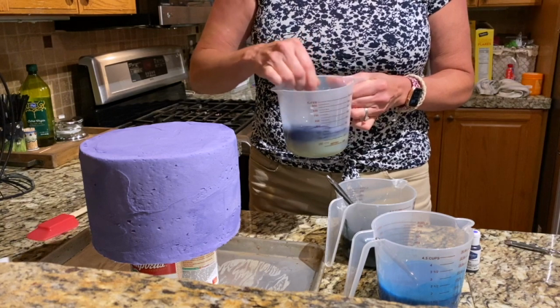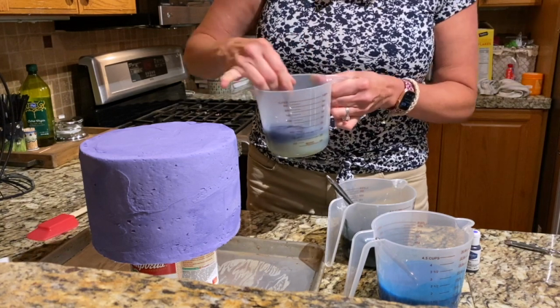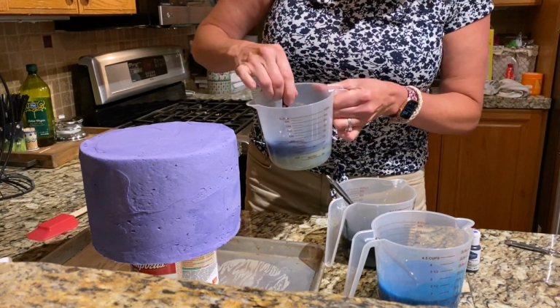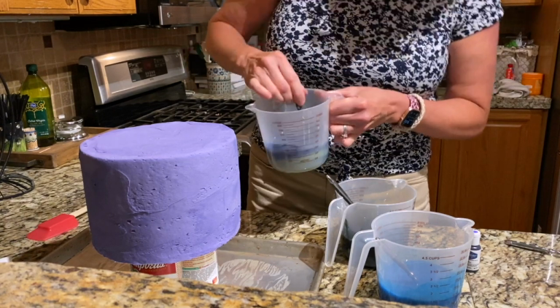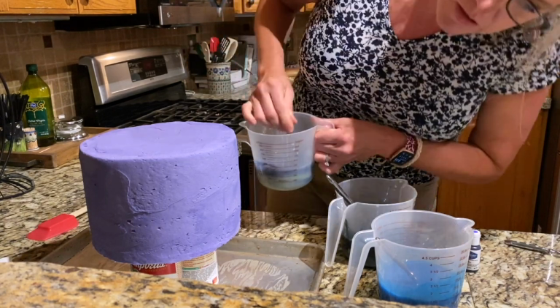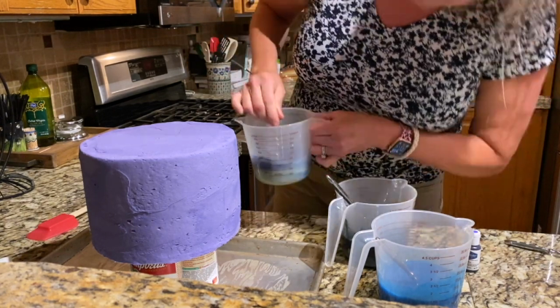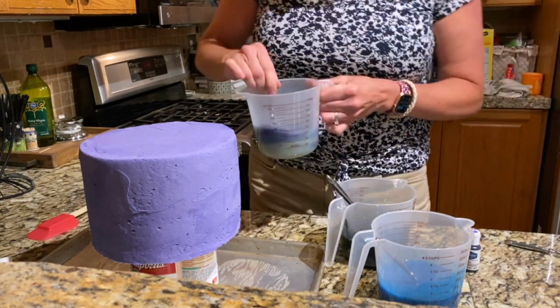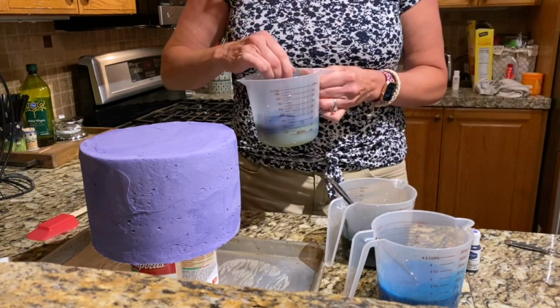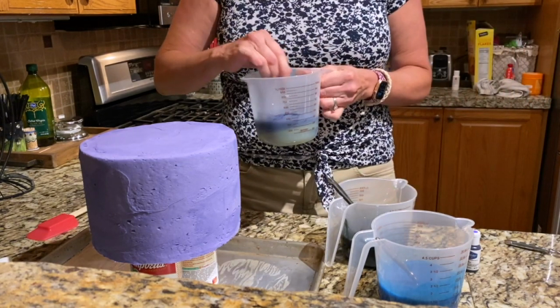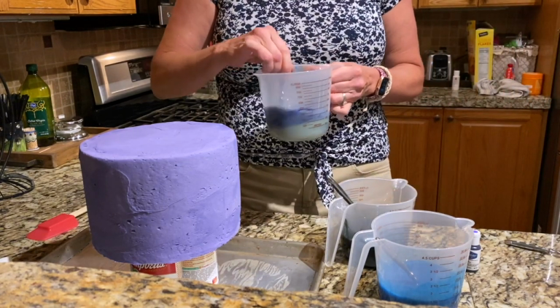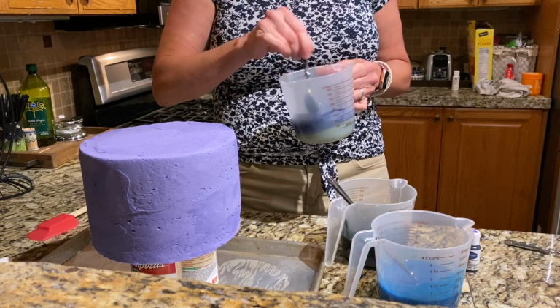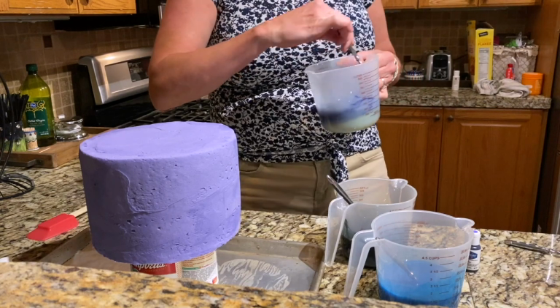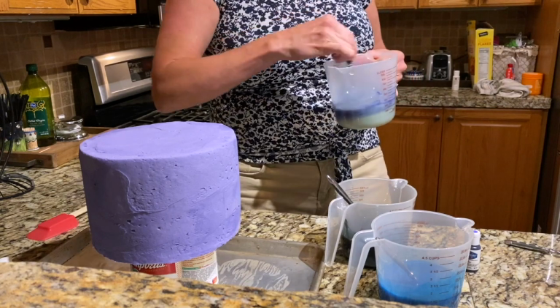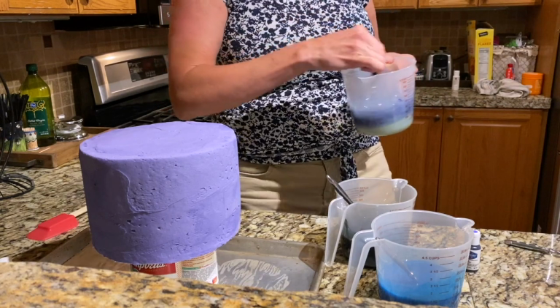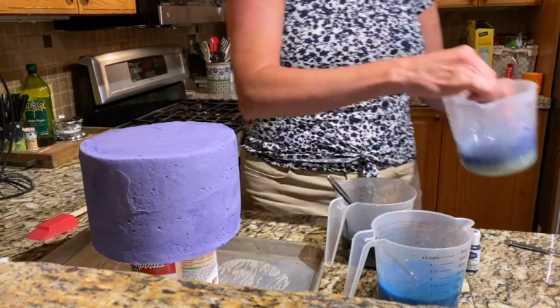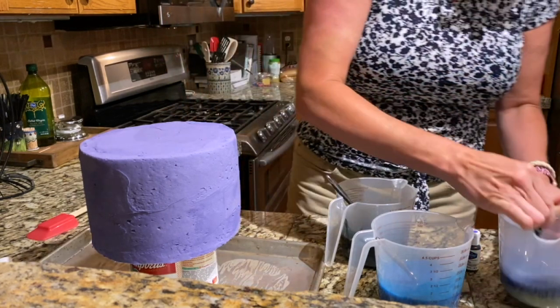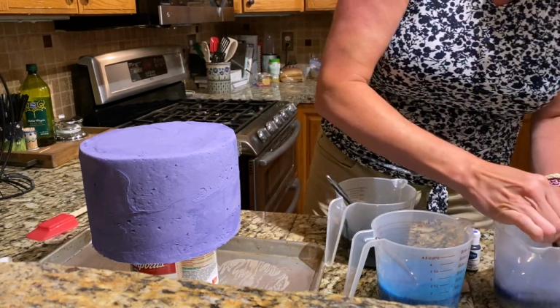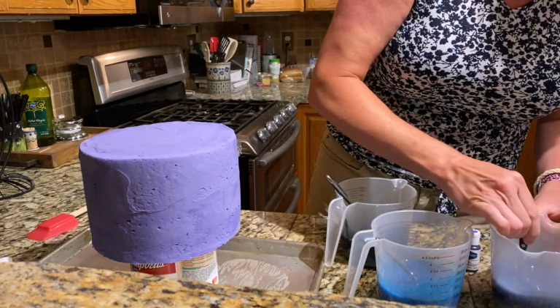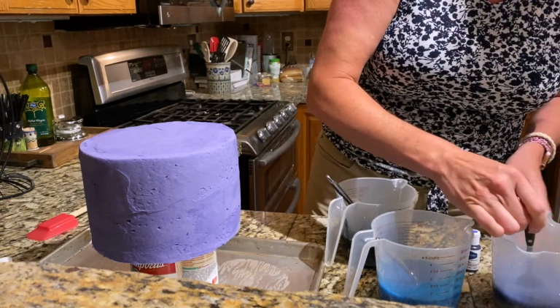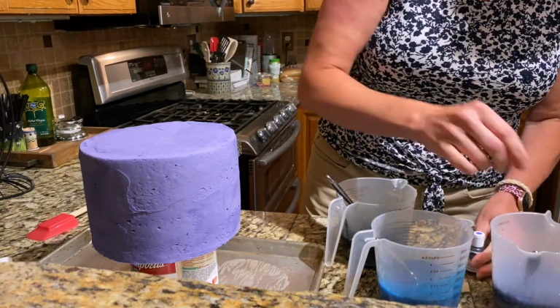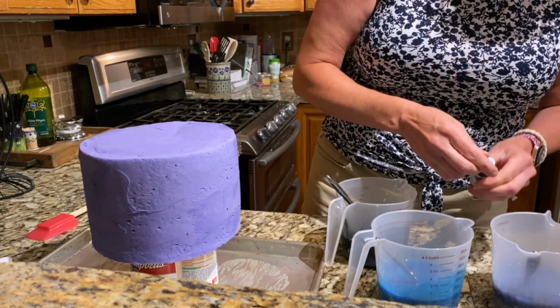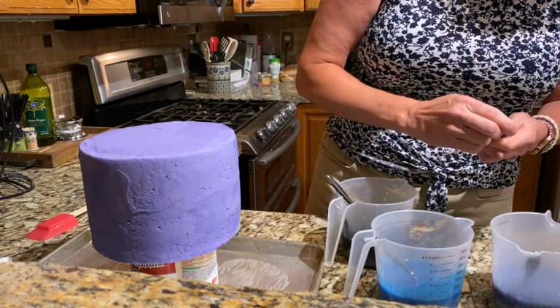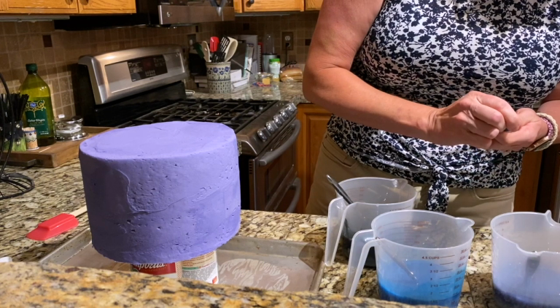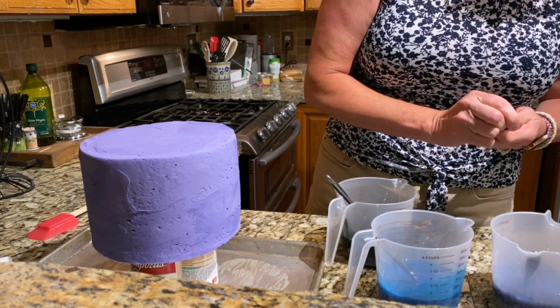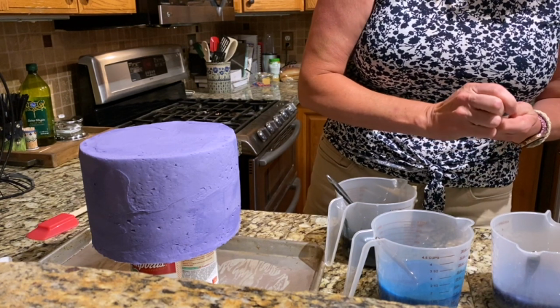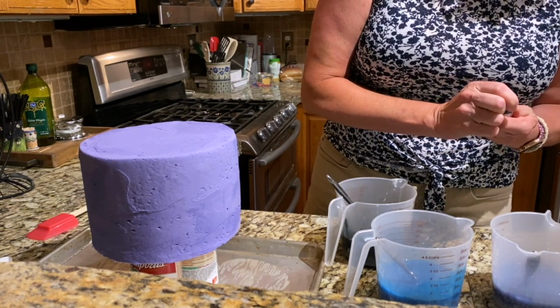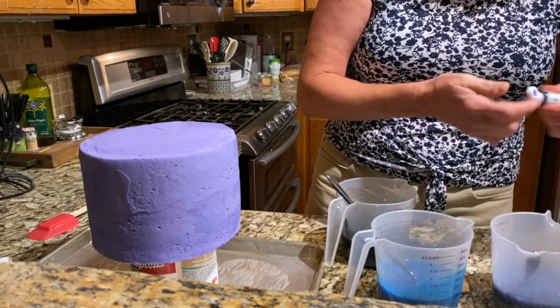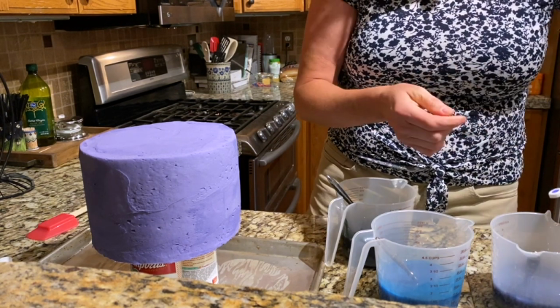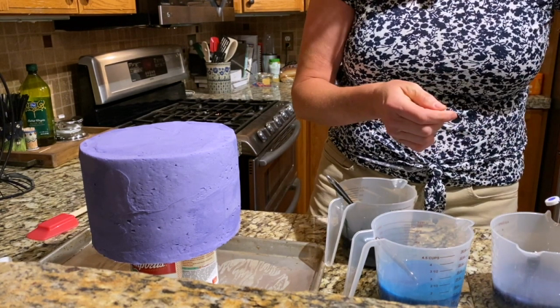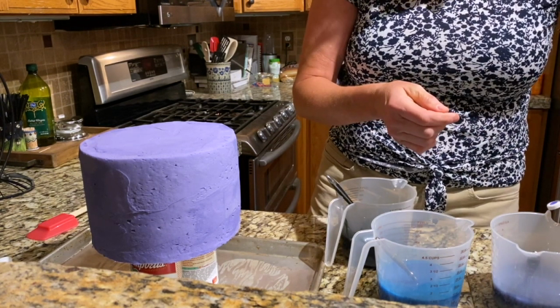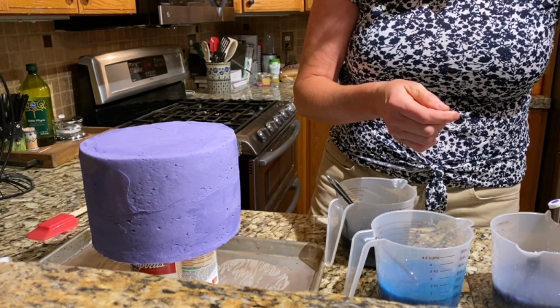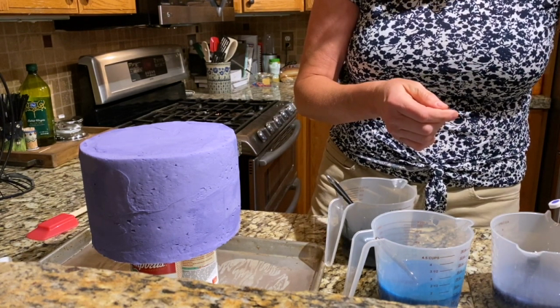And this is my buttercream cake. My buttercream cake is frozen — I made it yesterday. This purple, I think, needs to be a little bit more rich. More purple-y.